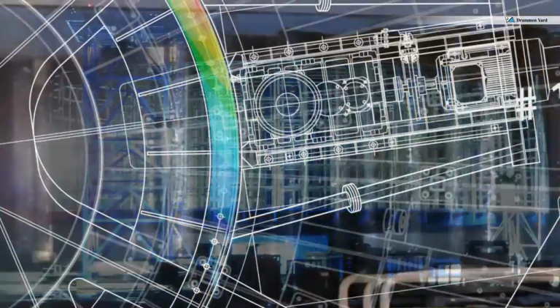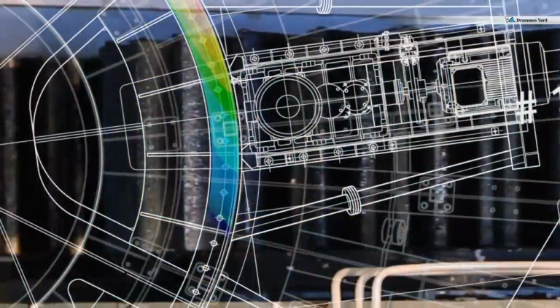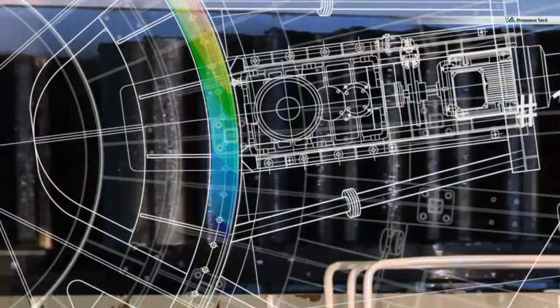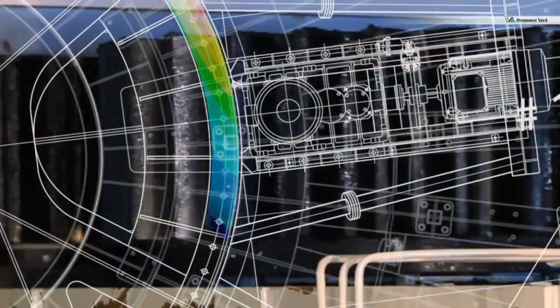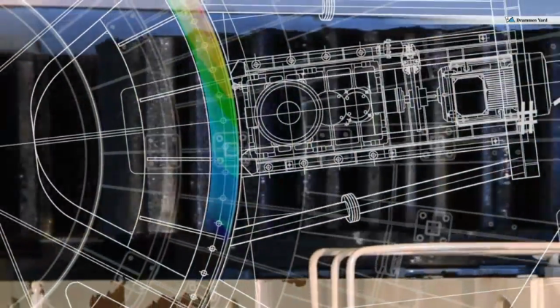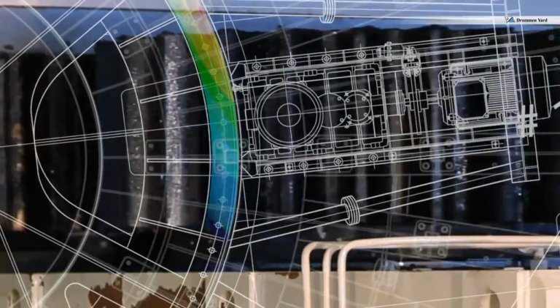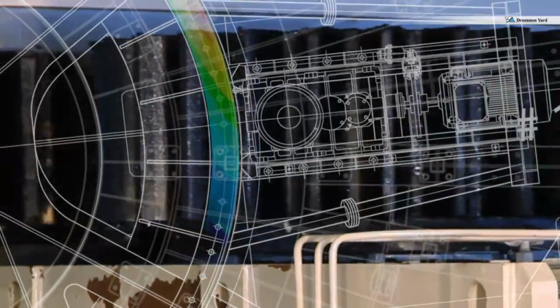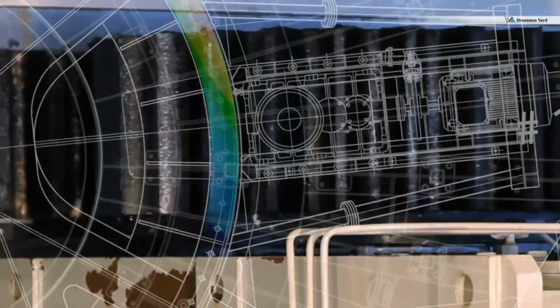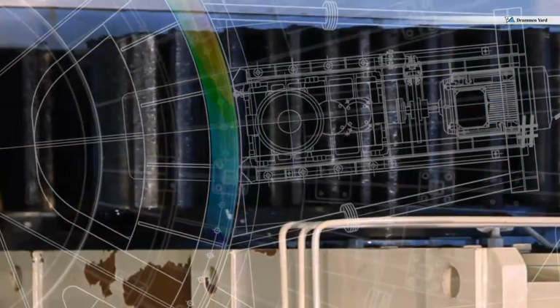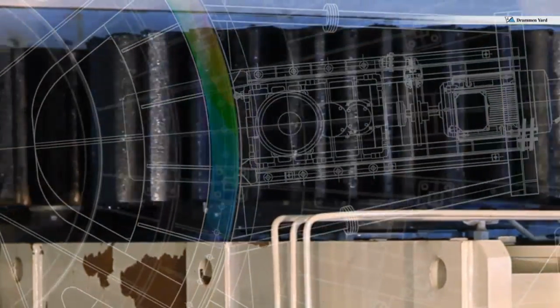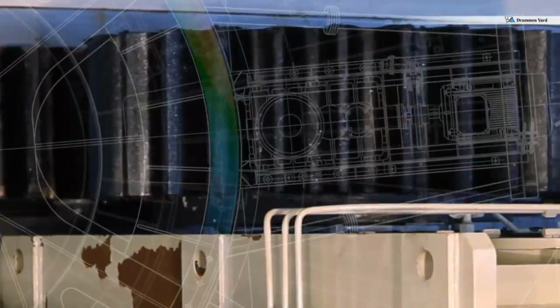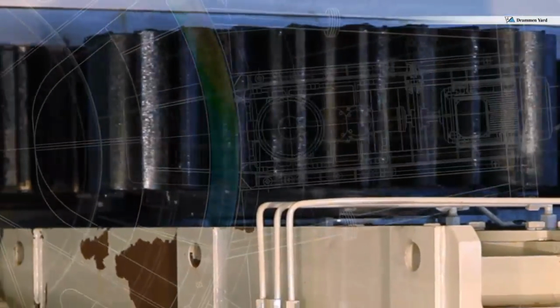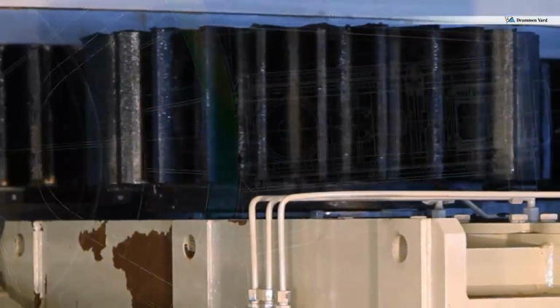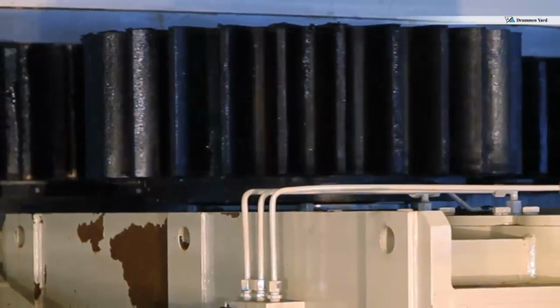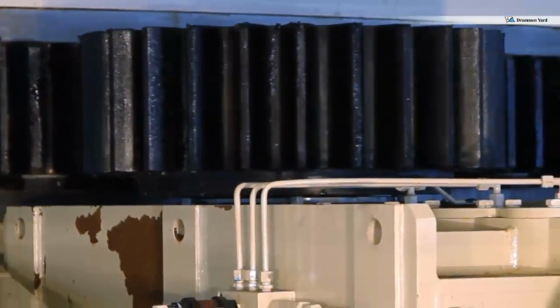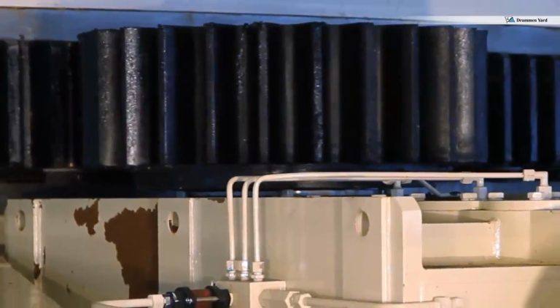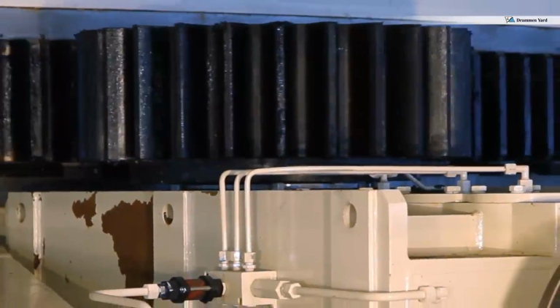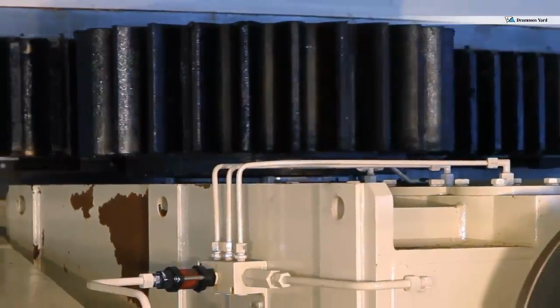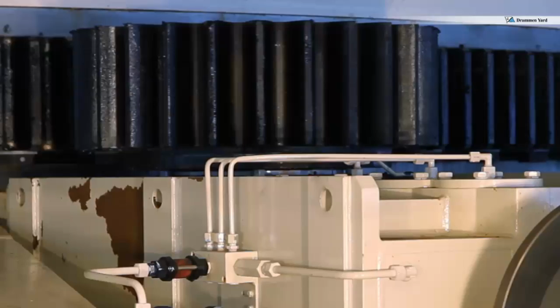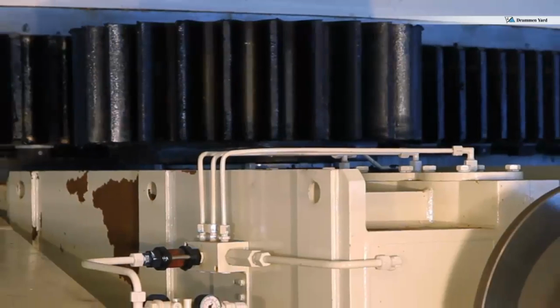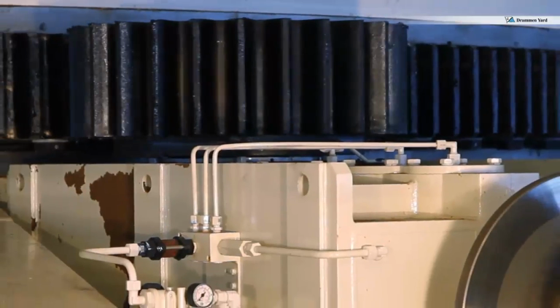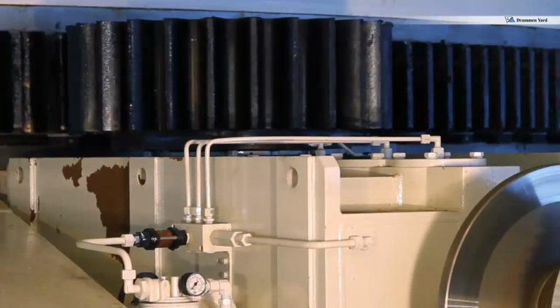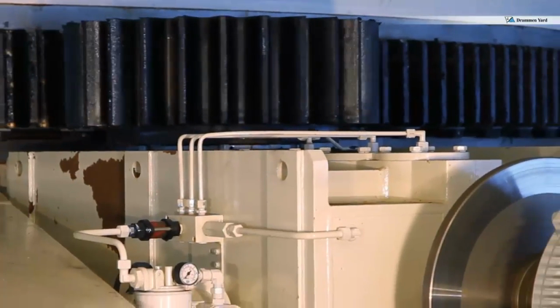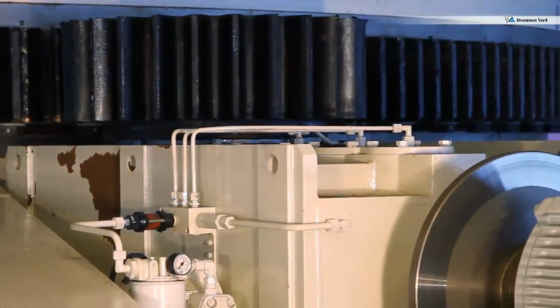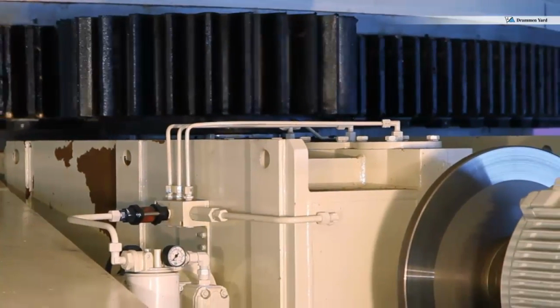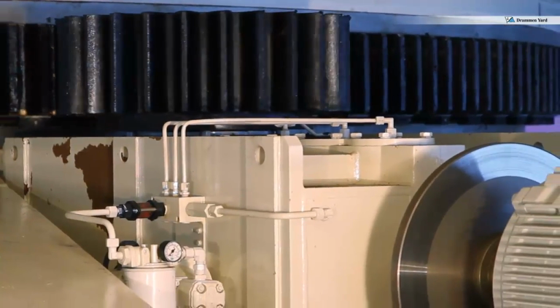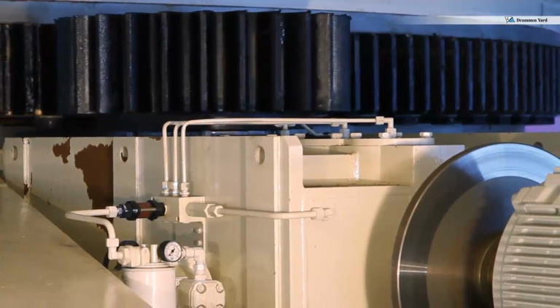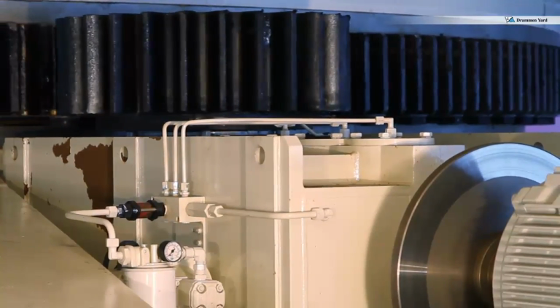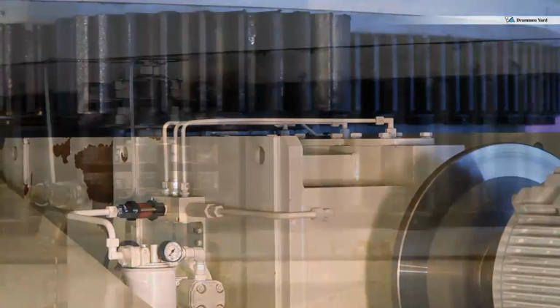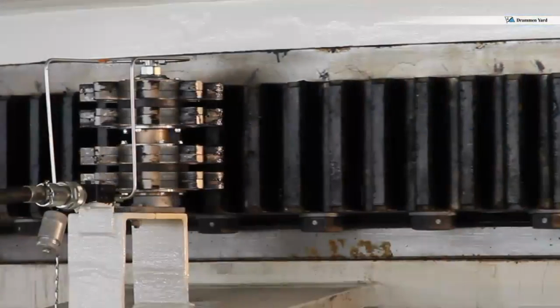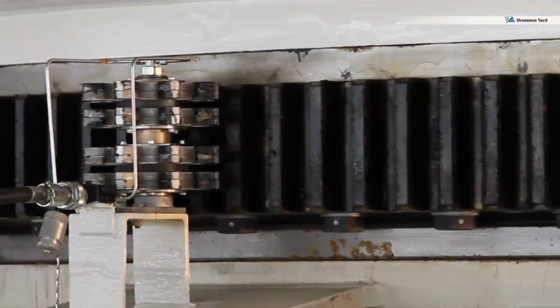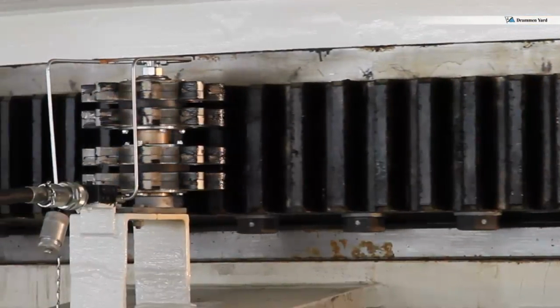The carousel has a gear drive, frequency-controlled electric motors, rugged gearboxes and fail-safe brakes. Automatic greasing is installed for trouble-free operation.